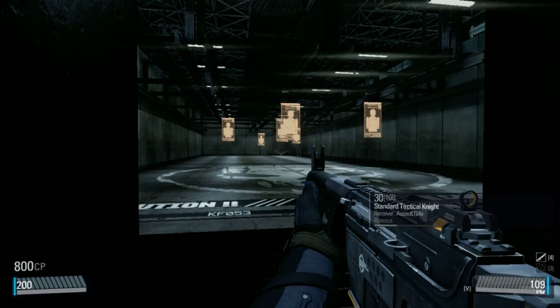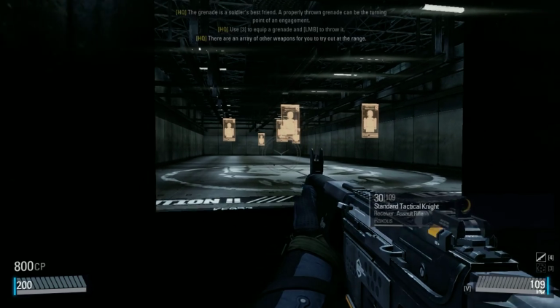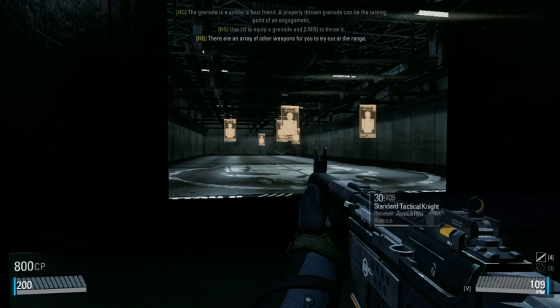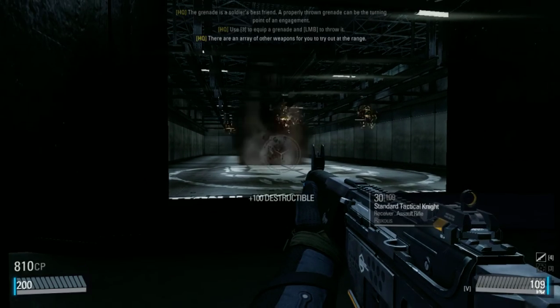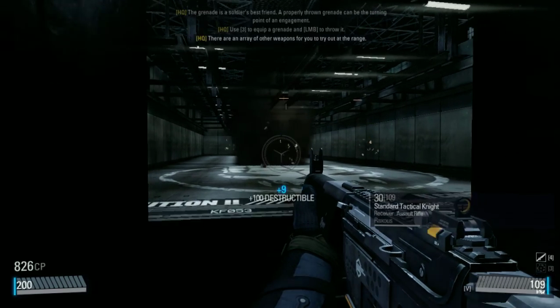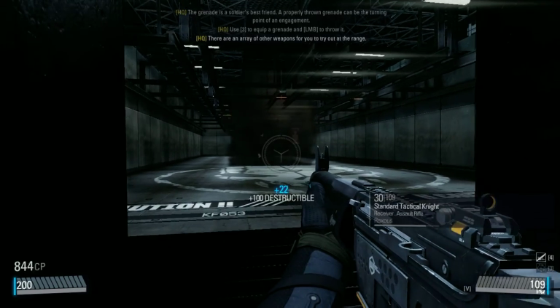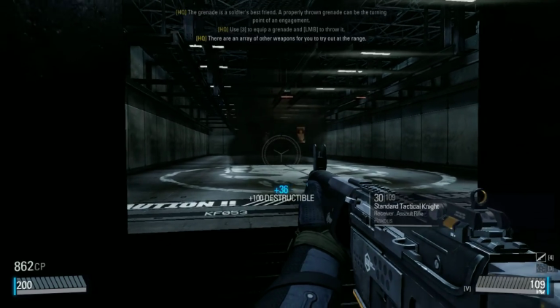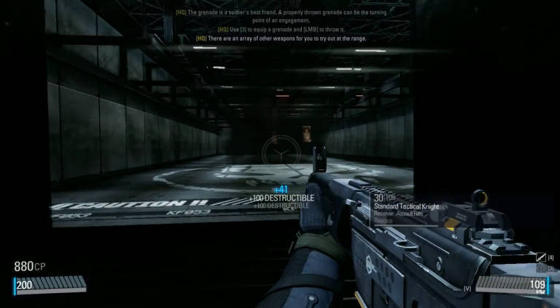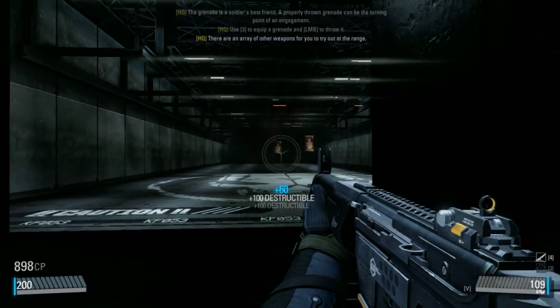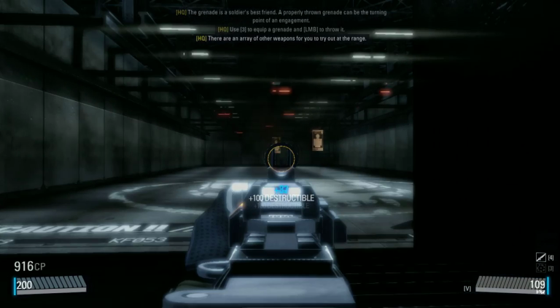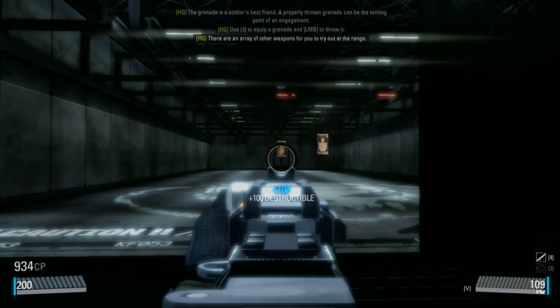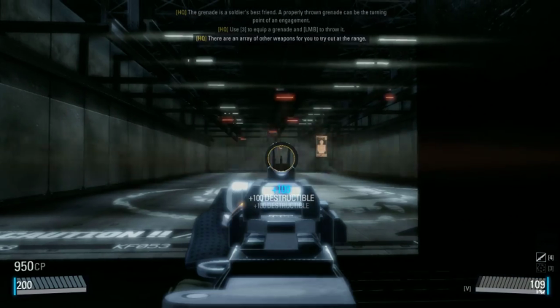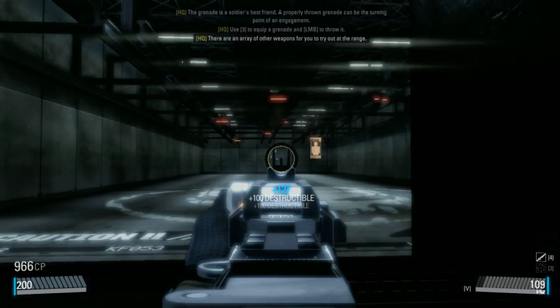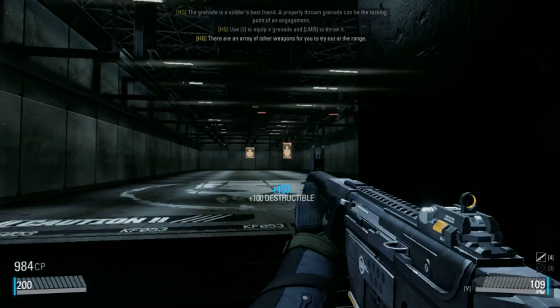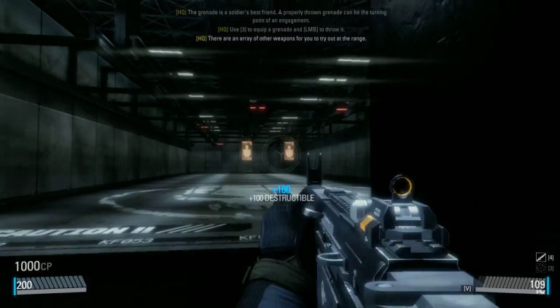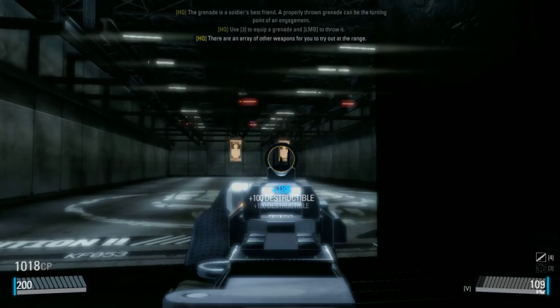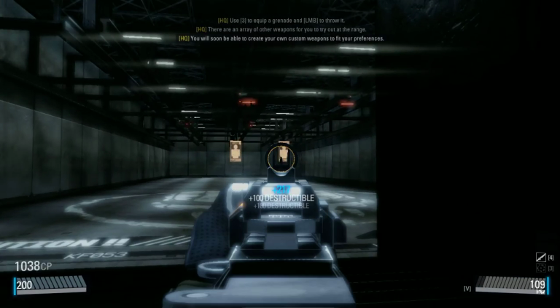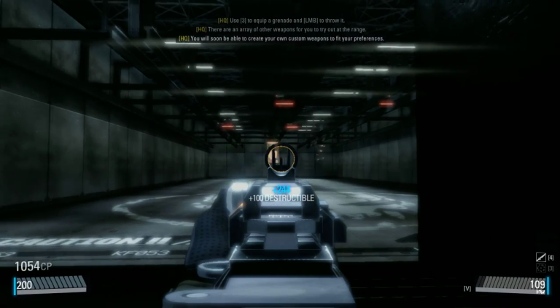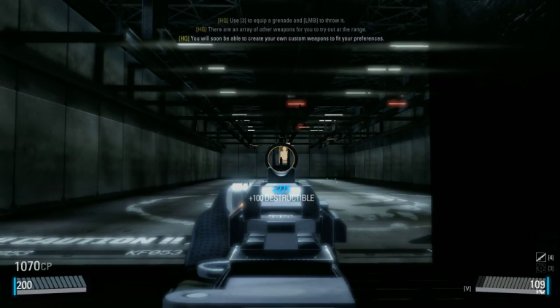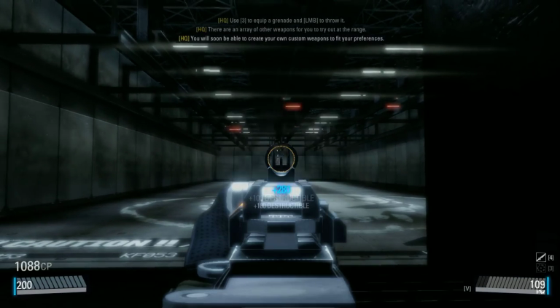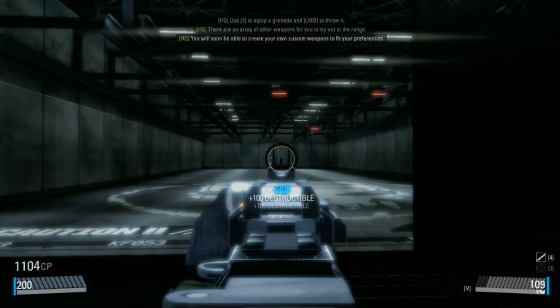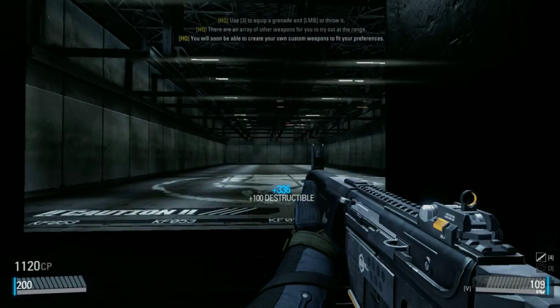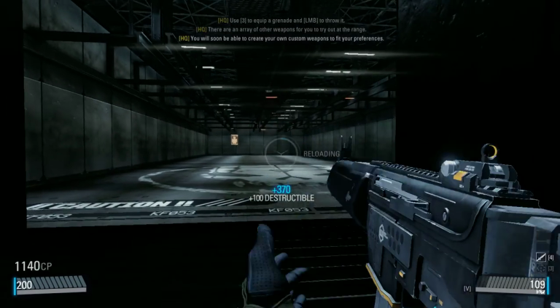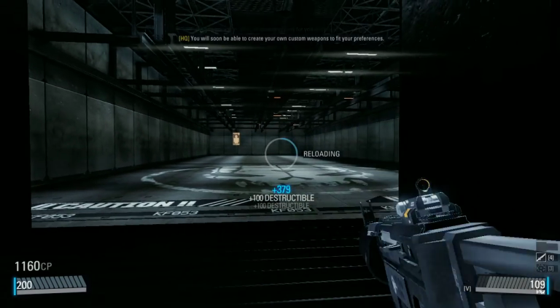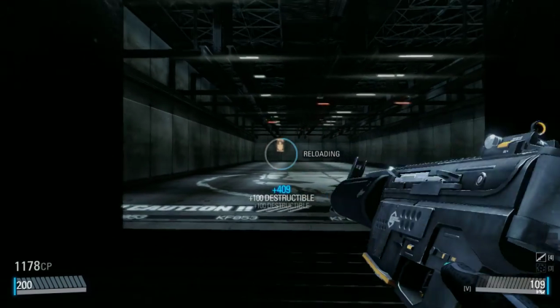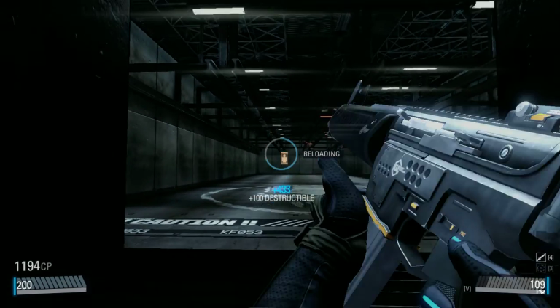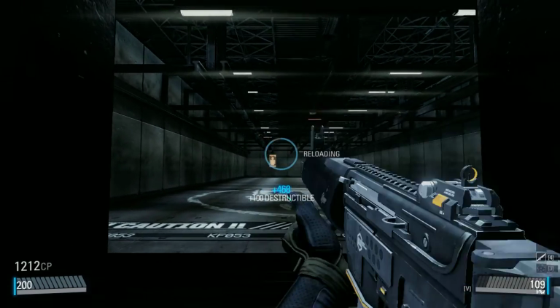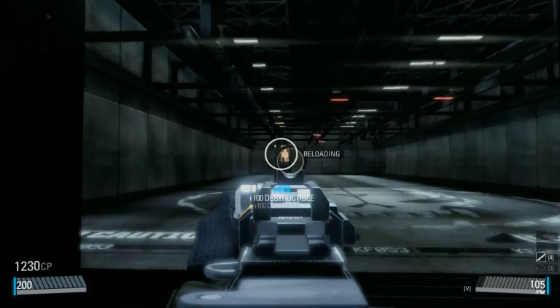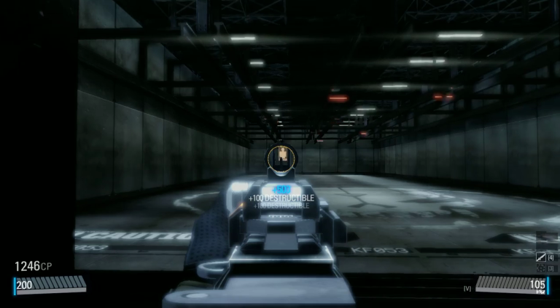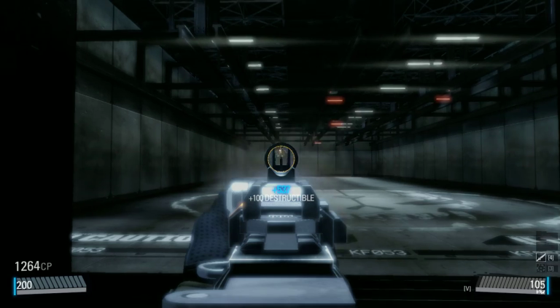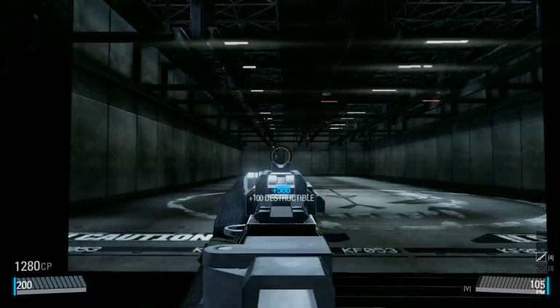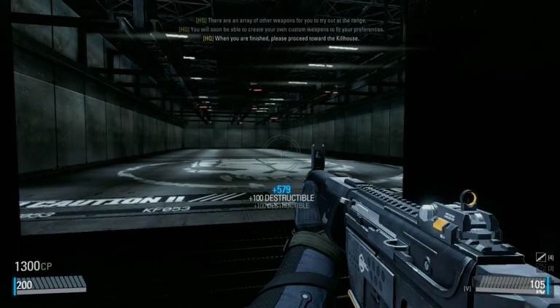There are an array of other weapons for you to try out at the range. You will soon be able to create your own custom weapons to fit your preferences. When you are finished, please proceed toward the kill house.